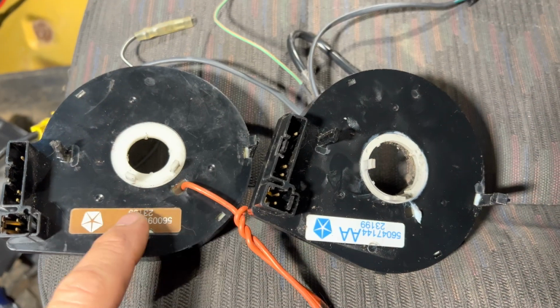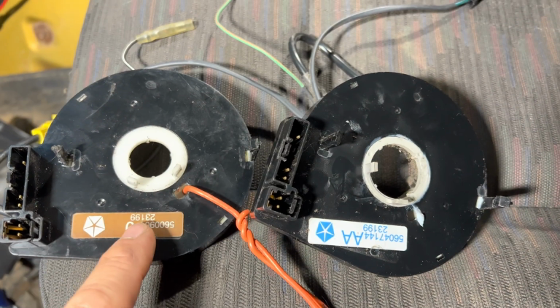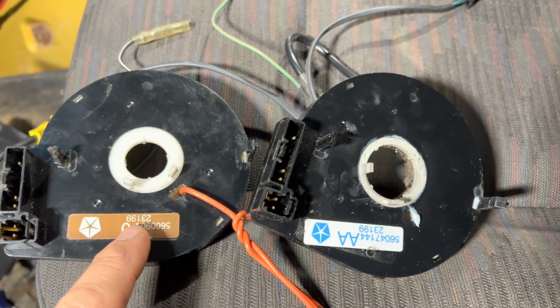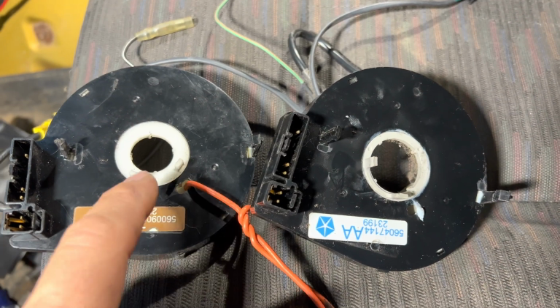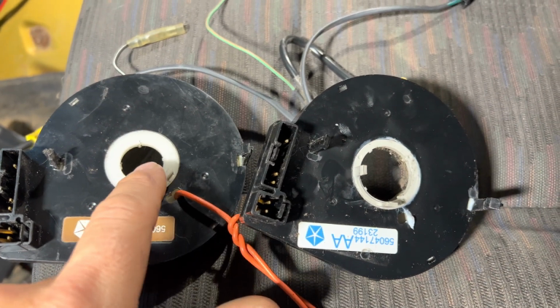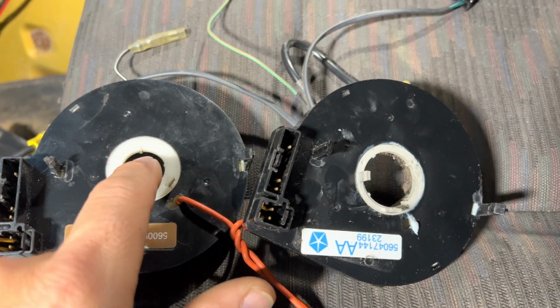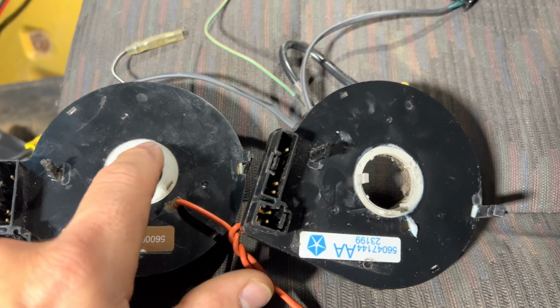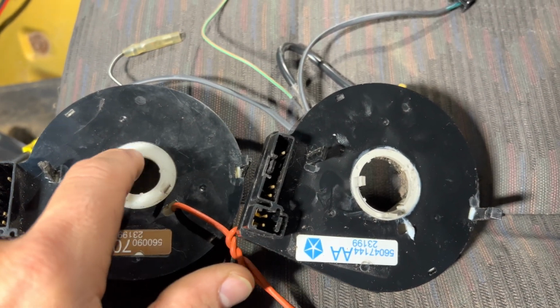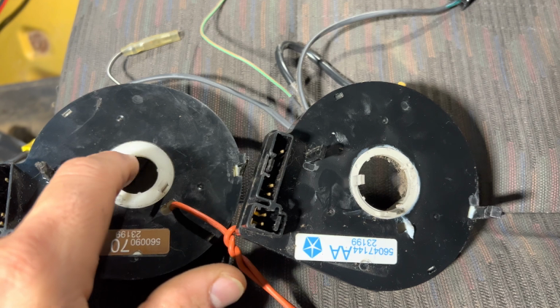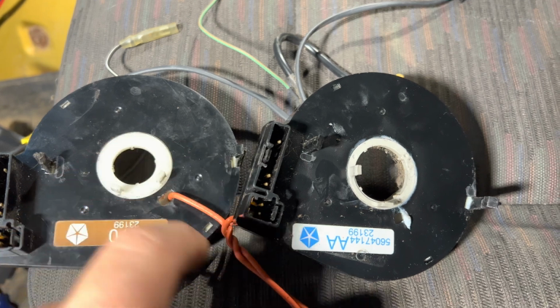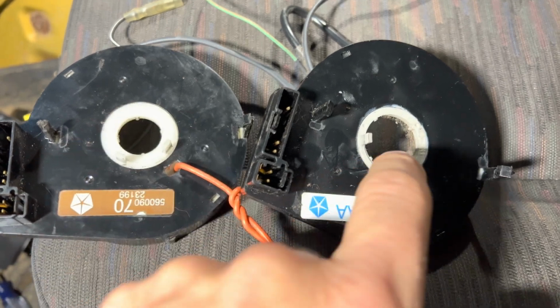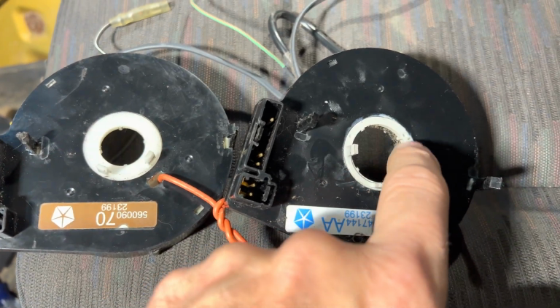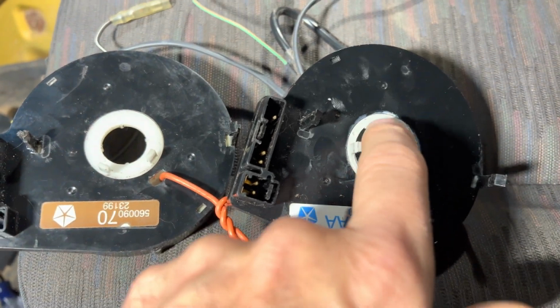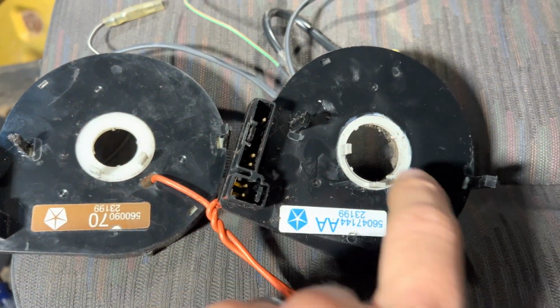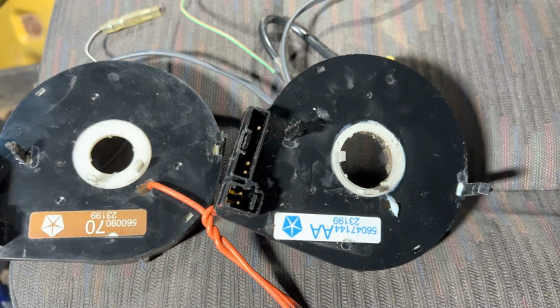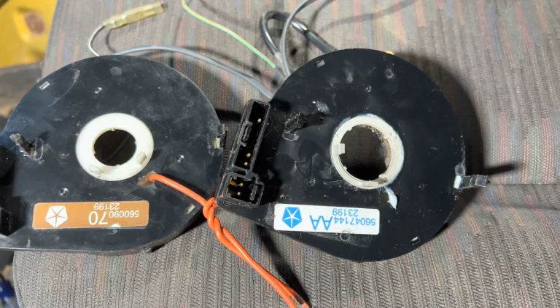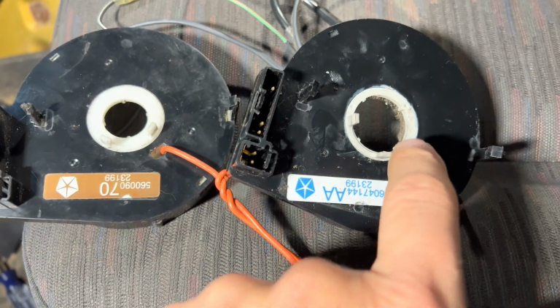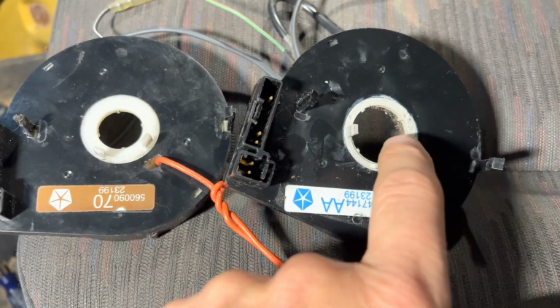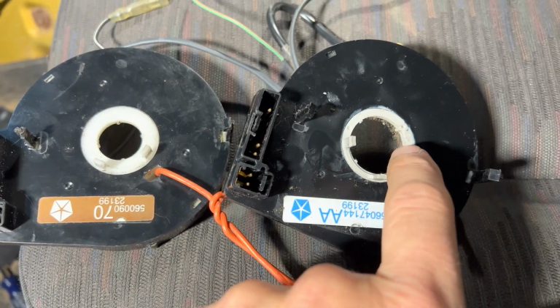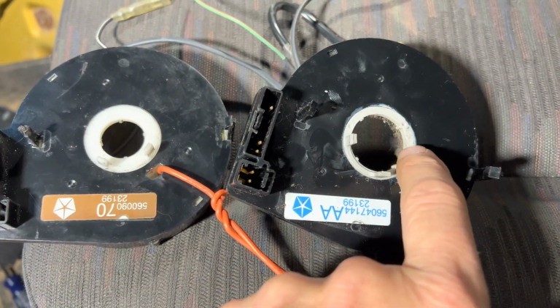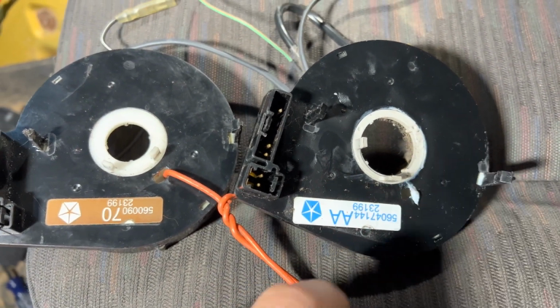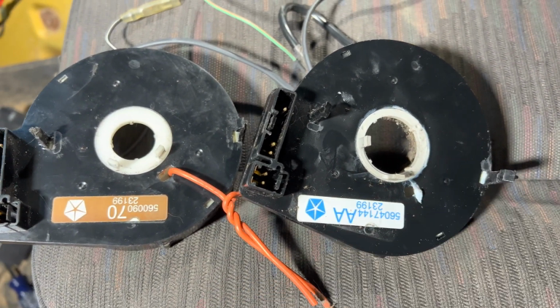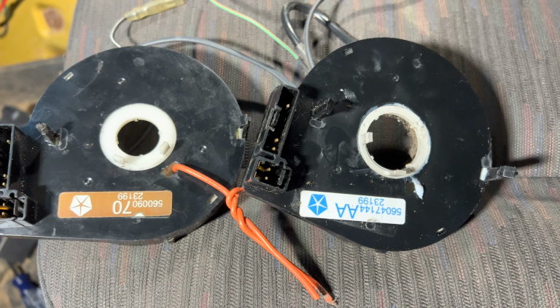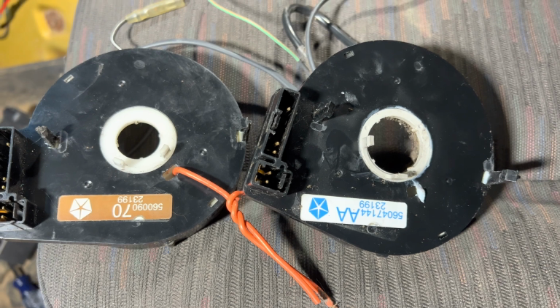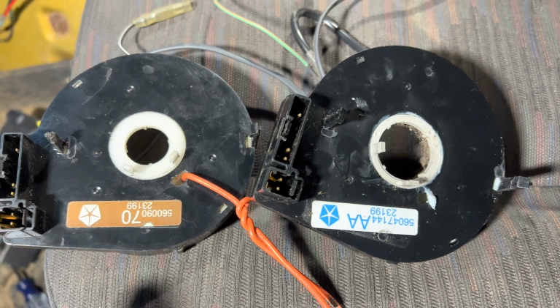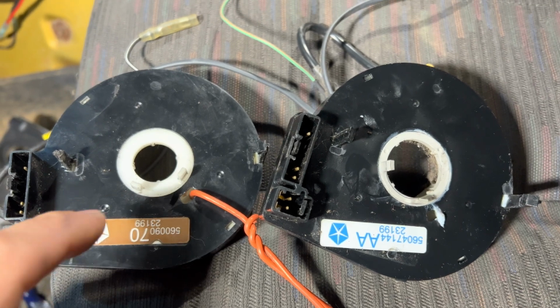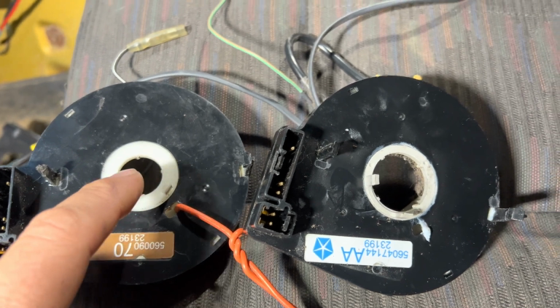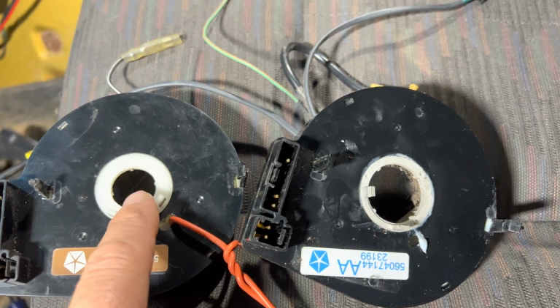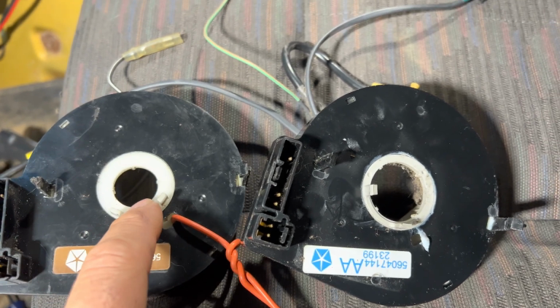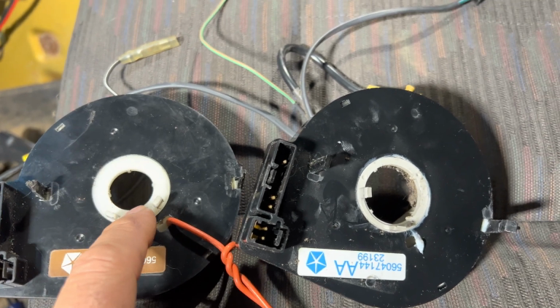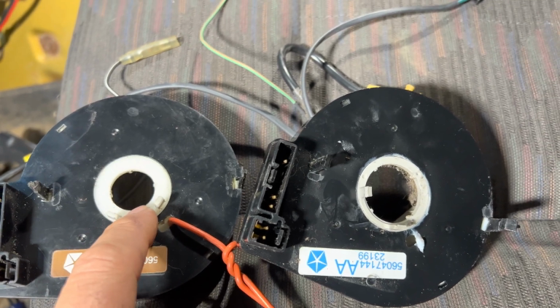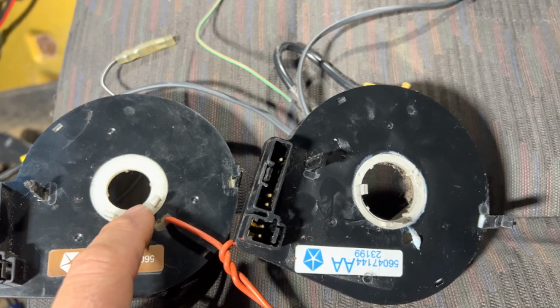After trying to install this one, I realized that the diameter of the hole is very small compared to the one that came off. This one's about an inch in diameter, so a little bit over 25 millimeters. And this one's about three quarters of an inch.